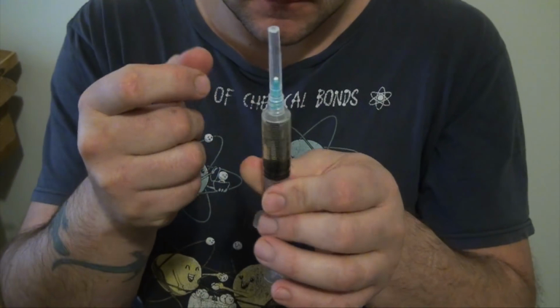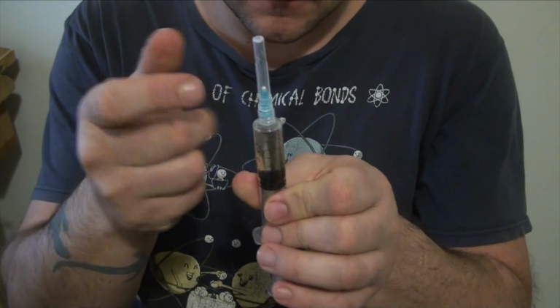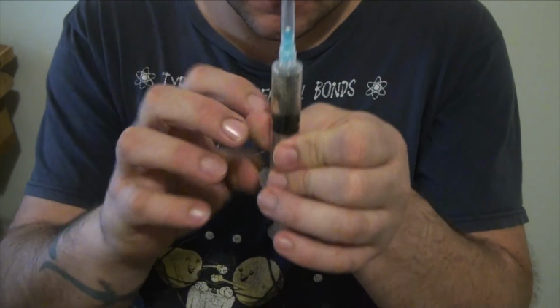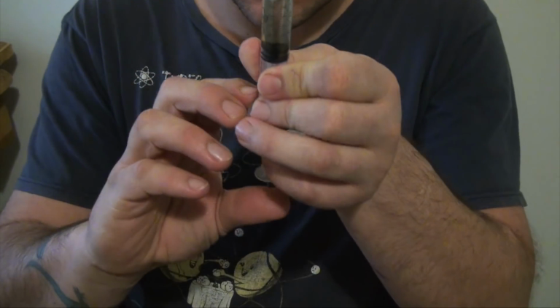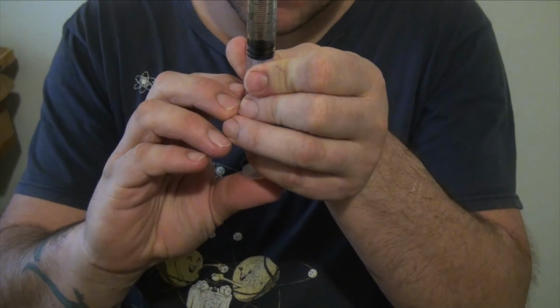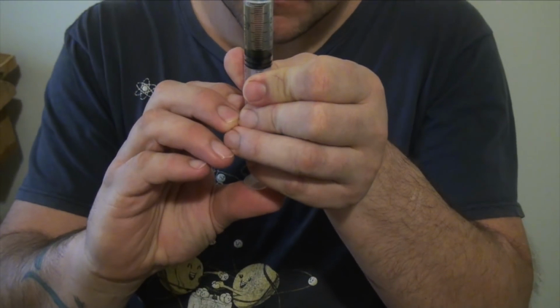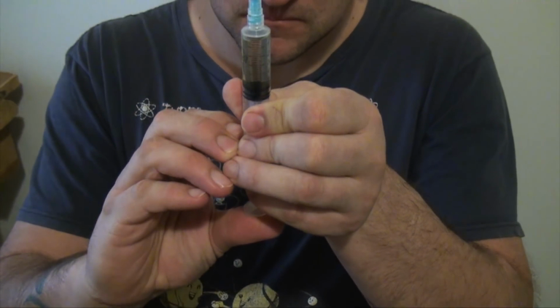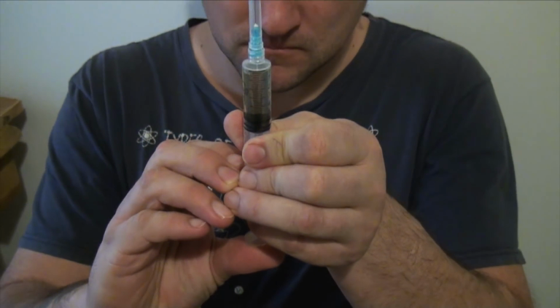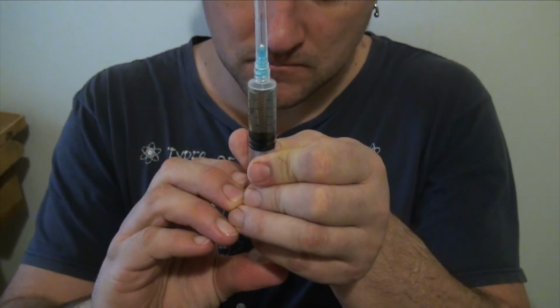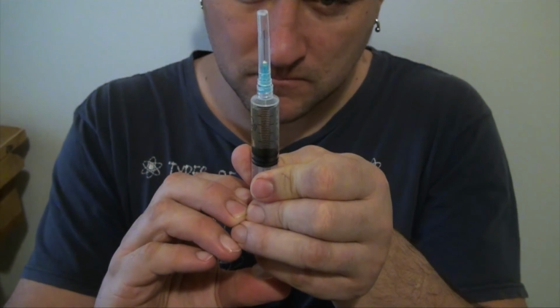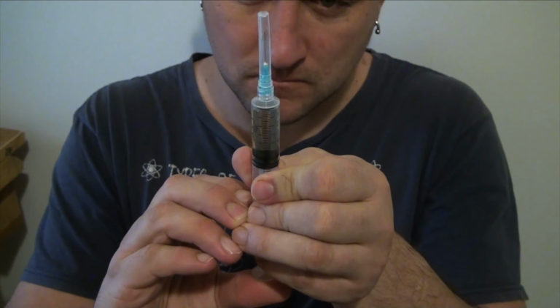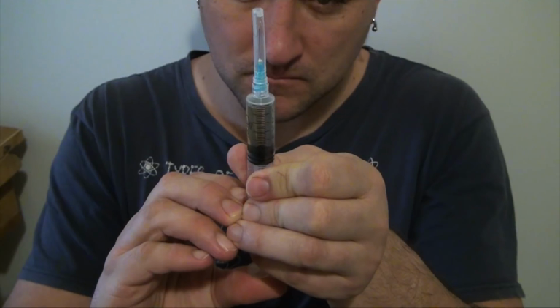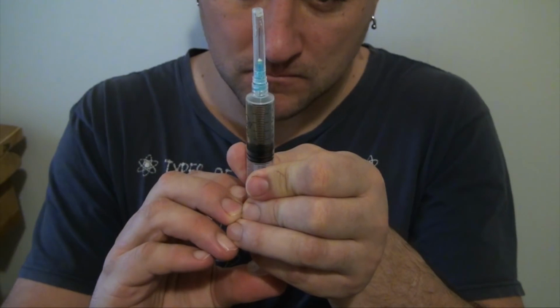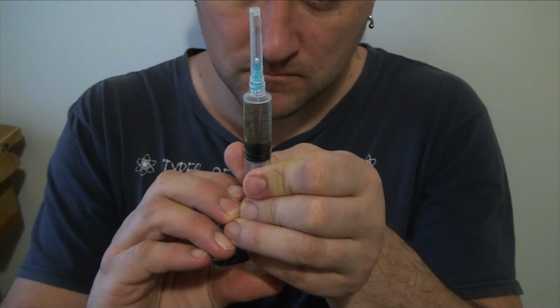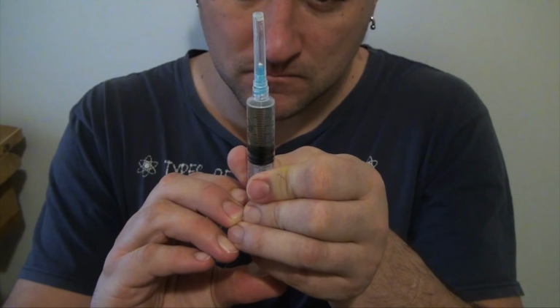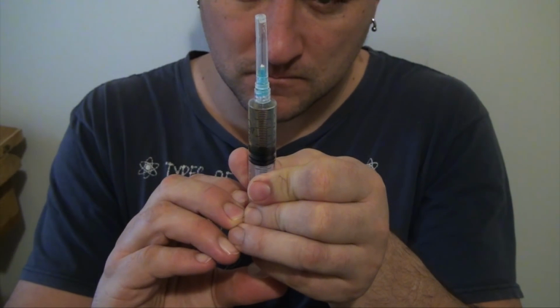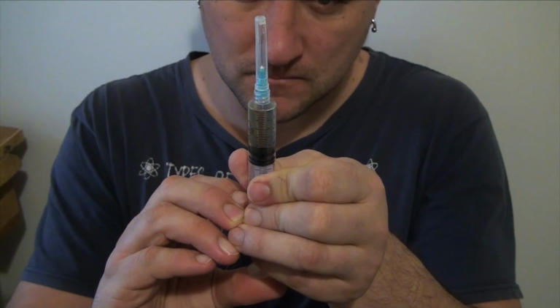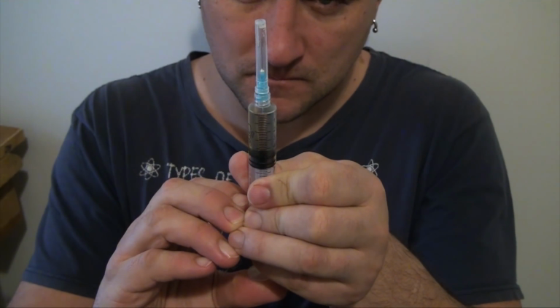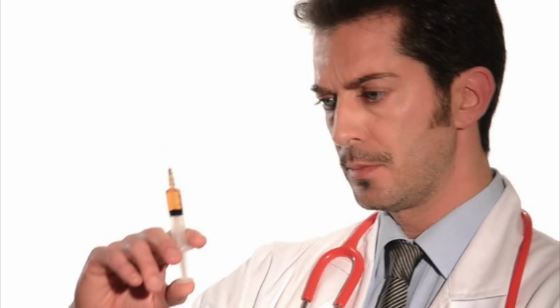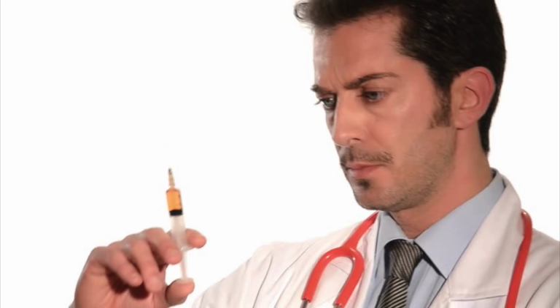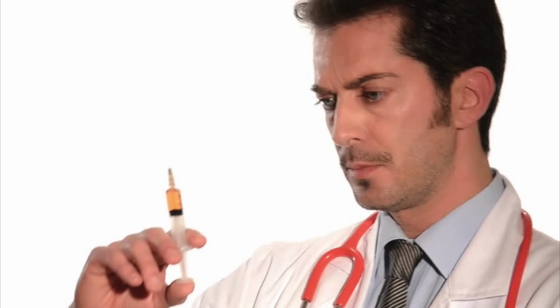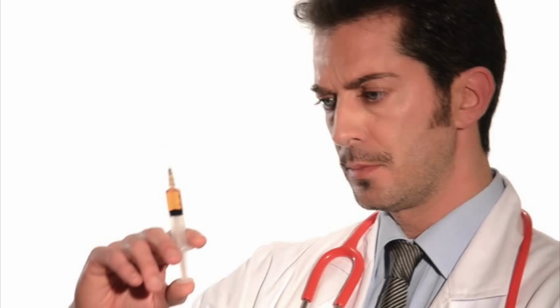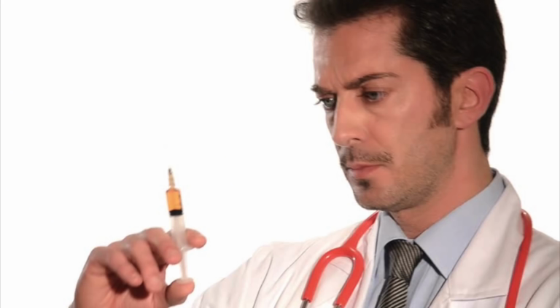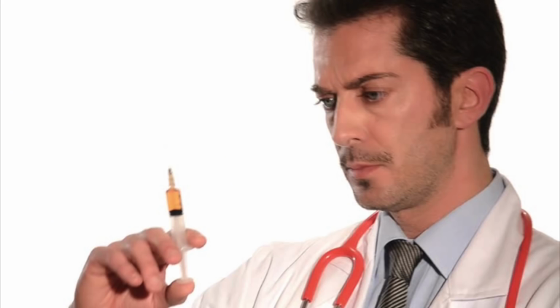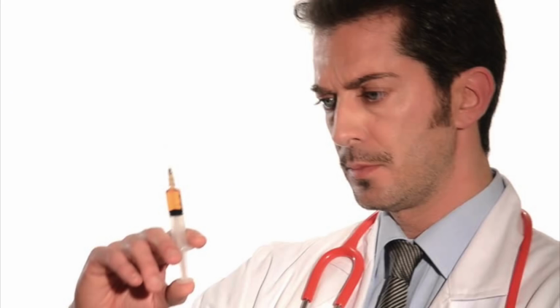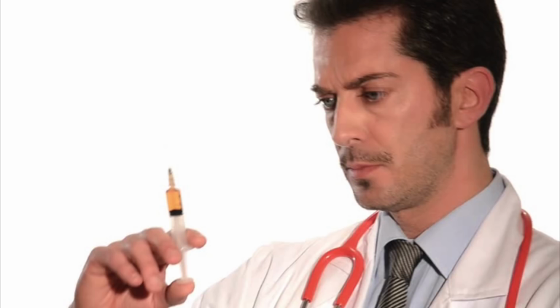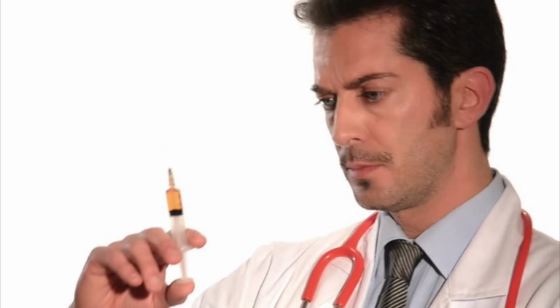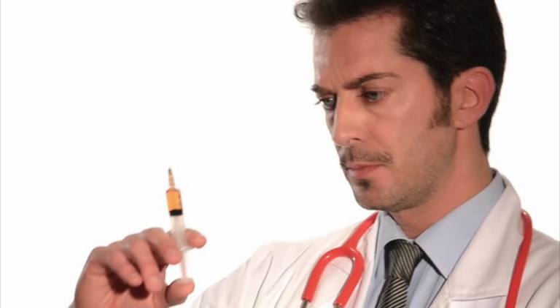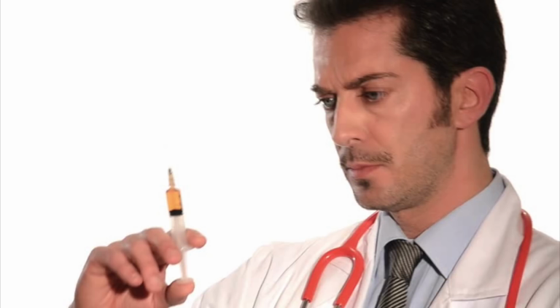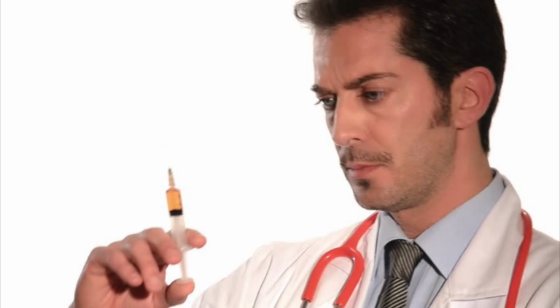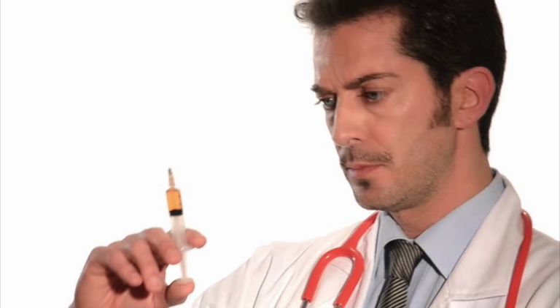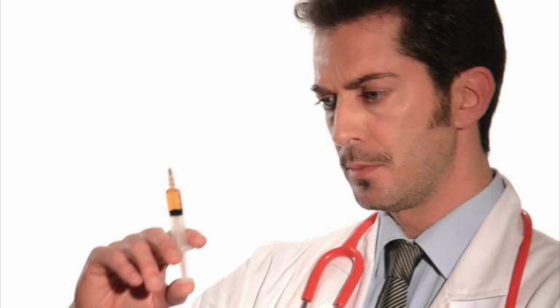When the bubbles are at the top, place the cap back on and depress the plunger slightly. This will make some liquid squirt out, but the air should follow behind. This is what doctors are doing whenever you see them do this in movies and TV shows — they're not just checking to see if the syringe works.